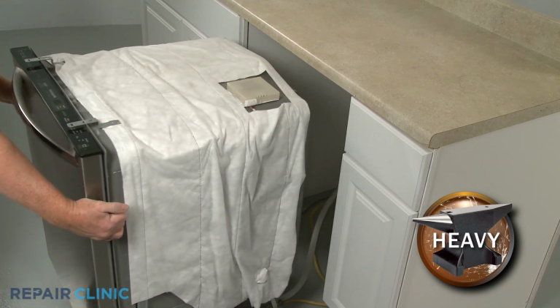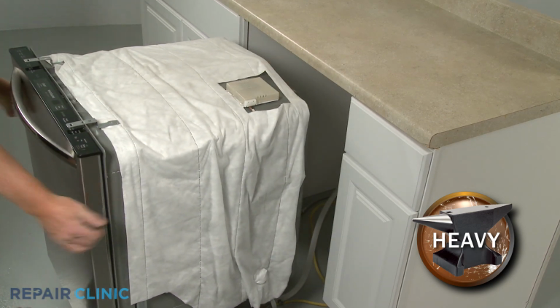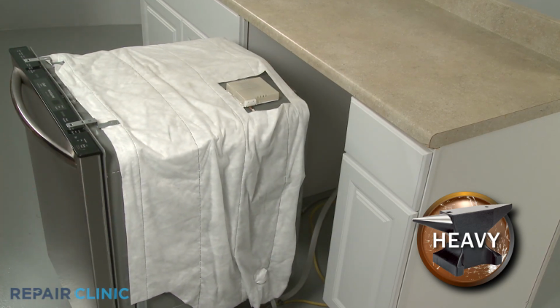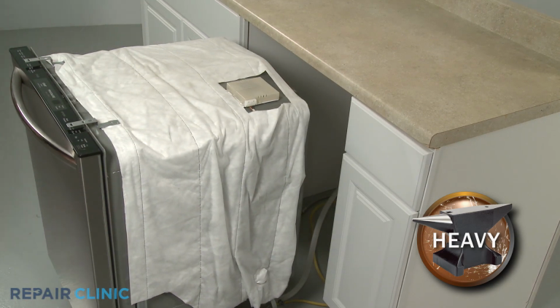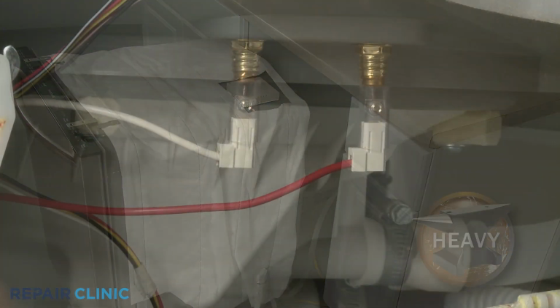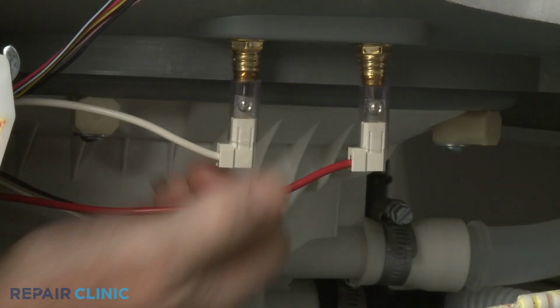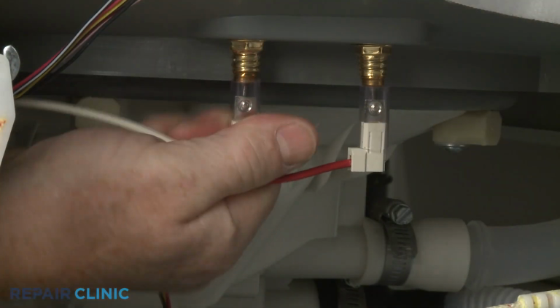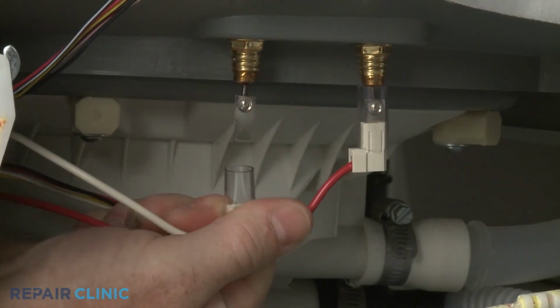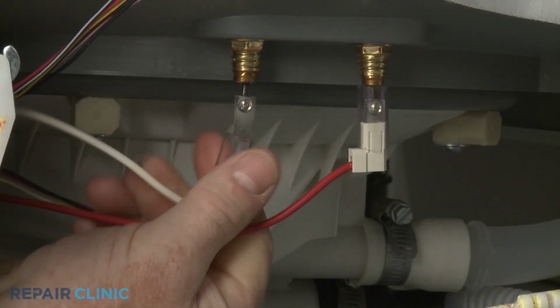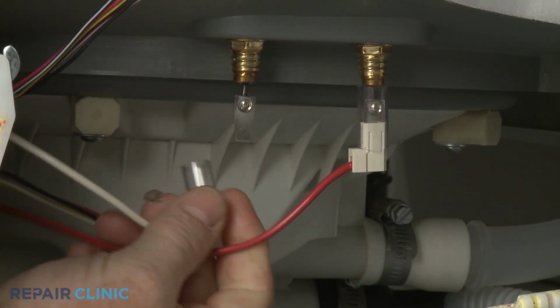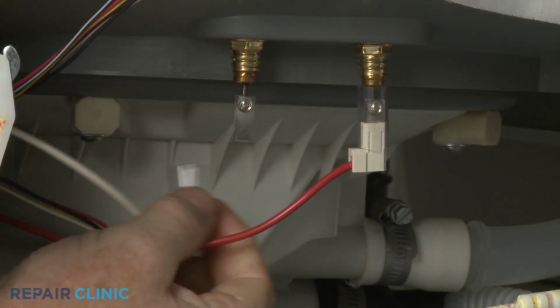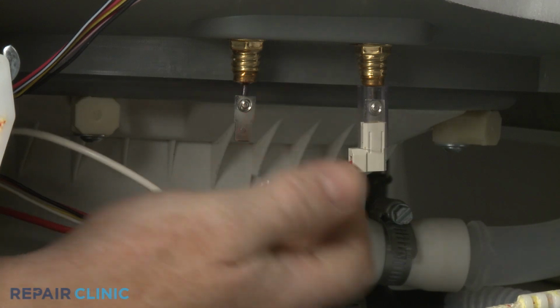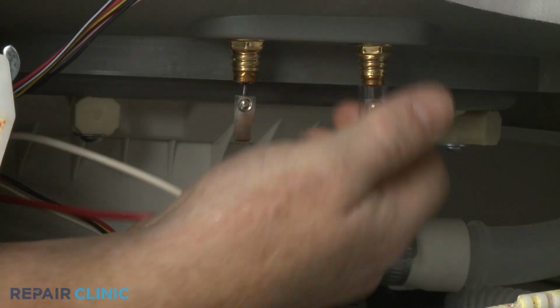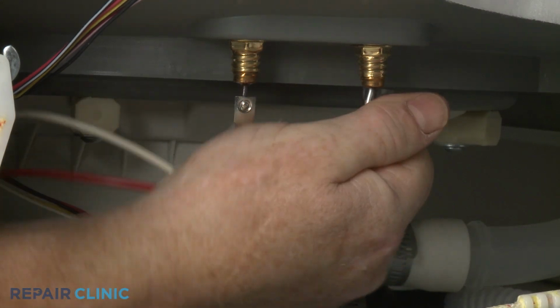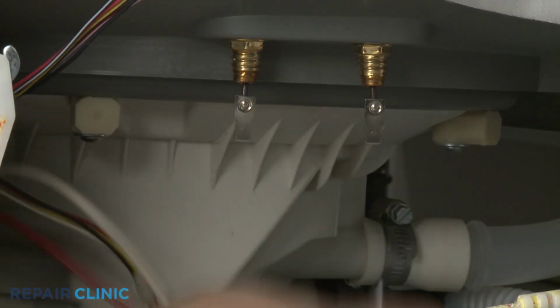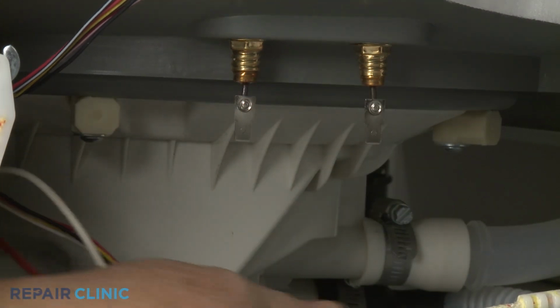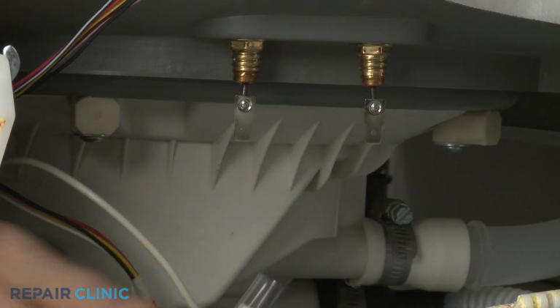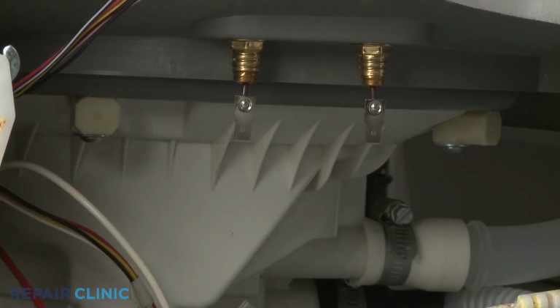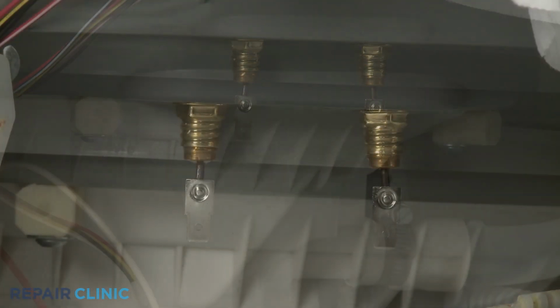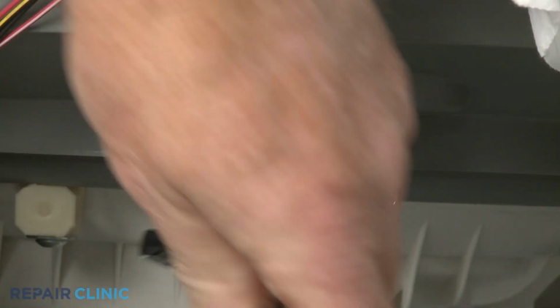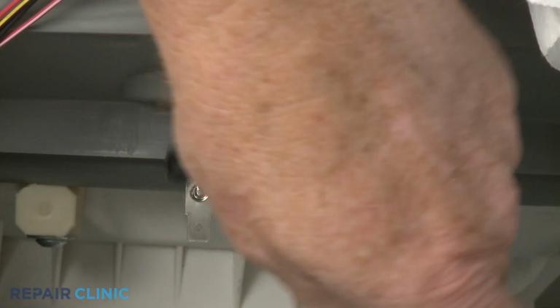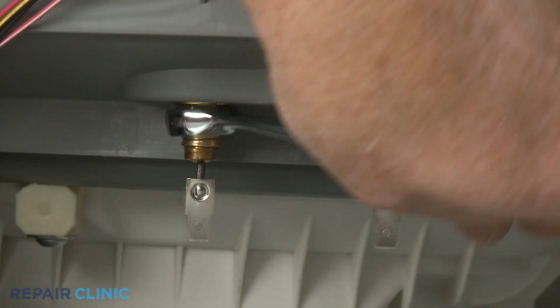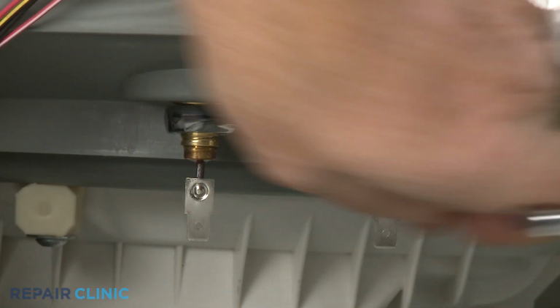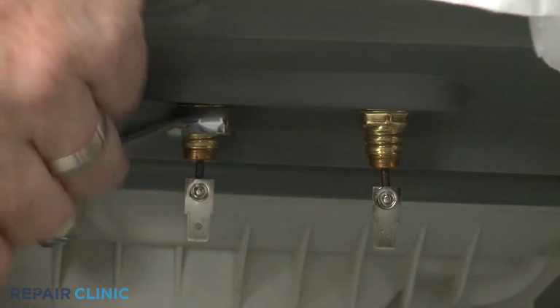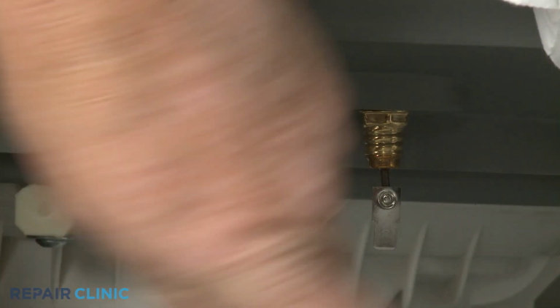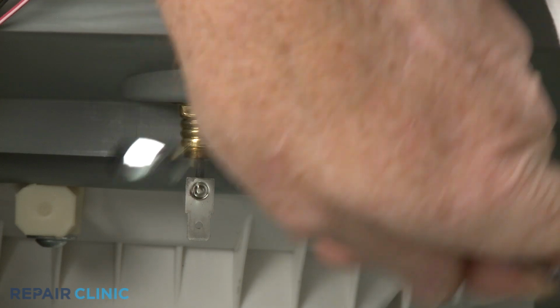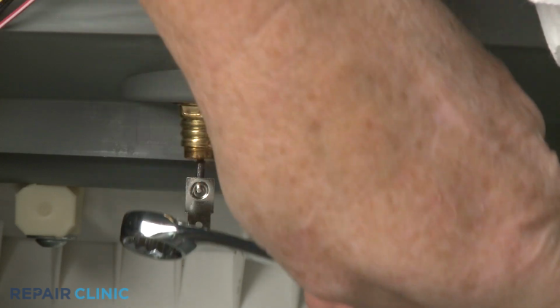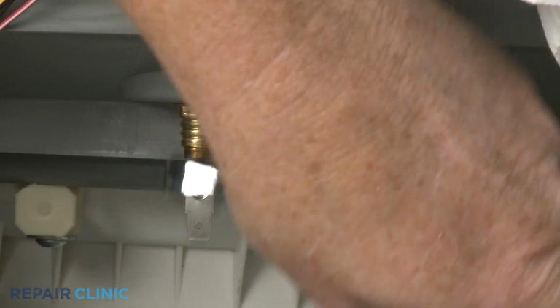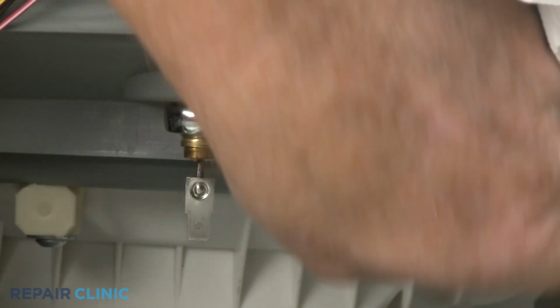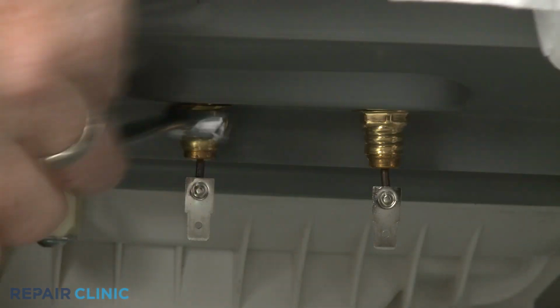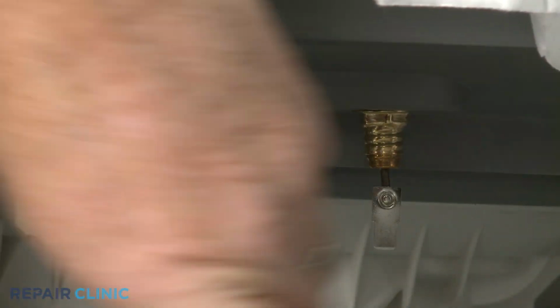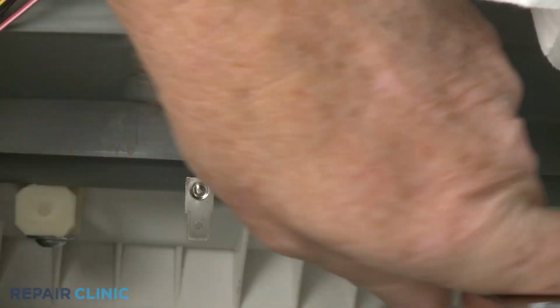Reach under the dishwasher and disconnect the heating element wires. Use a half-inch wrench to unthread the nuts securing the heating element terminals to the base.